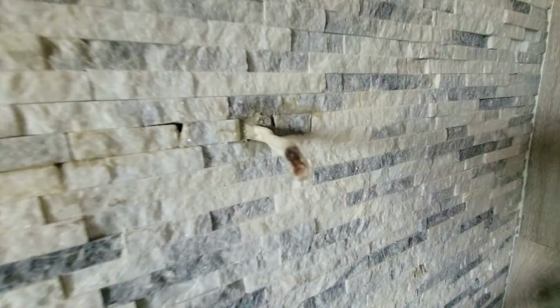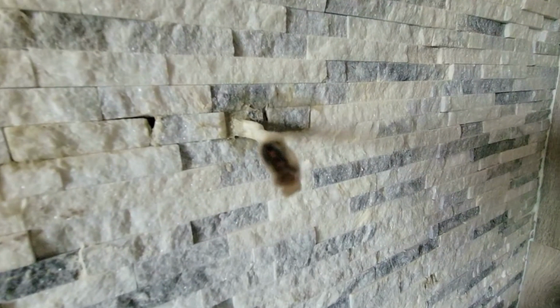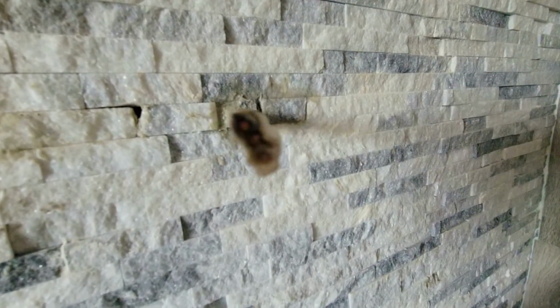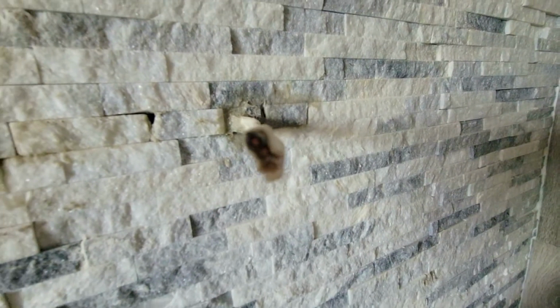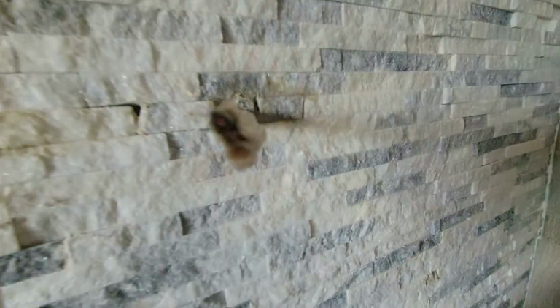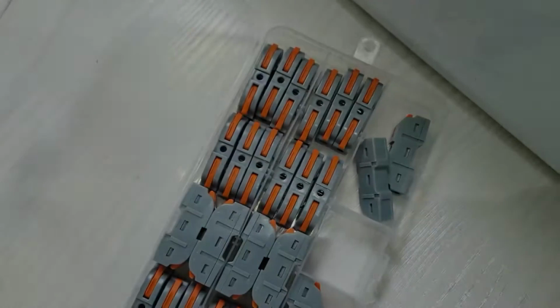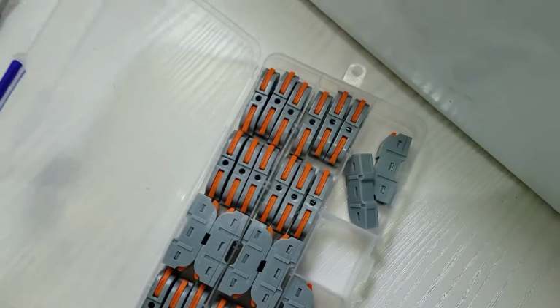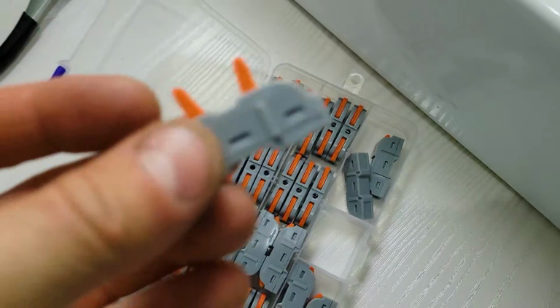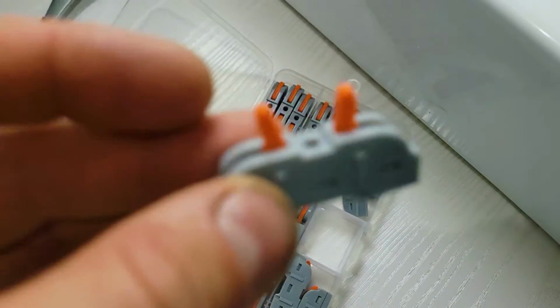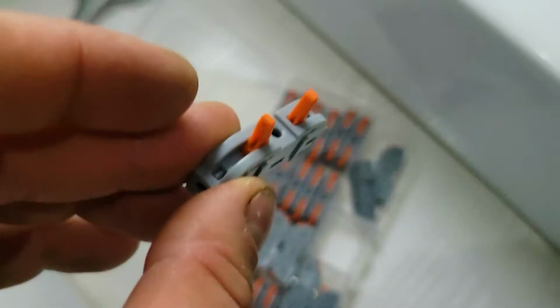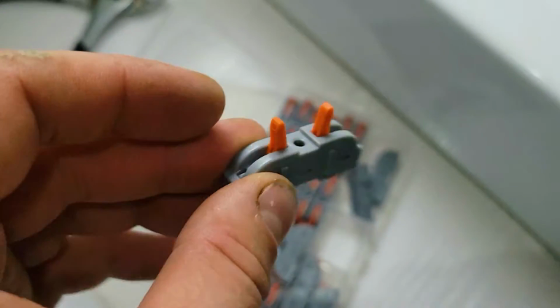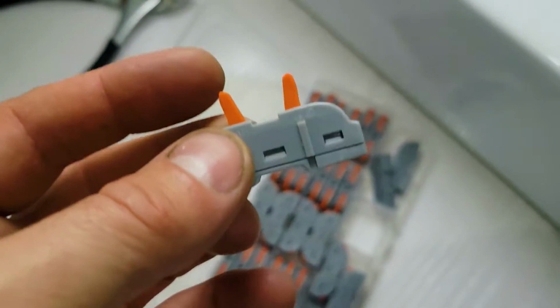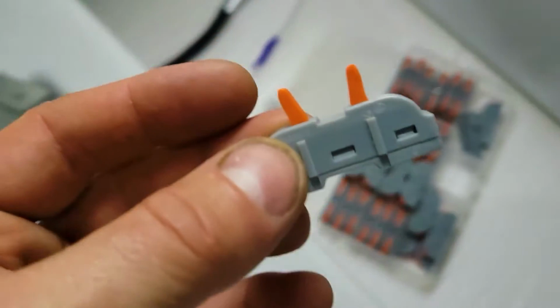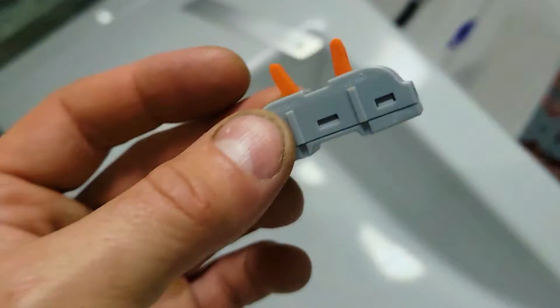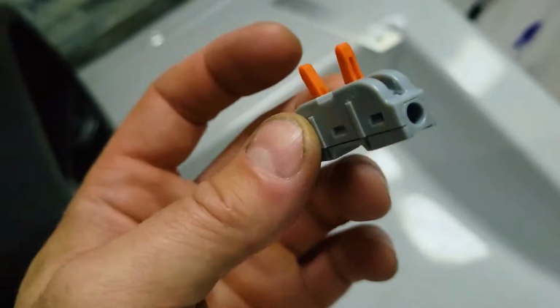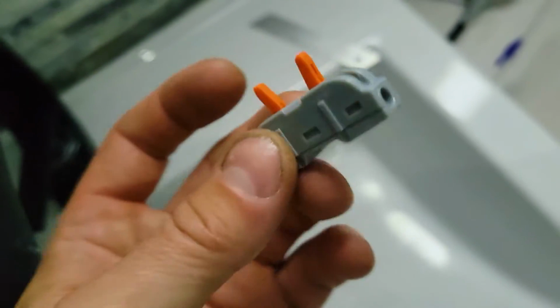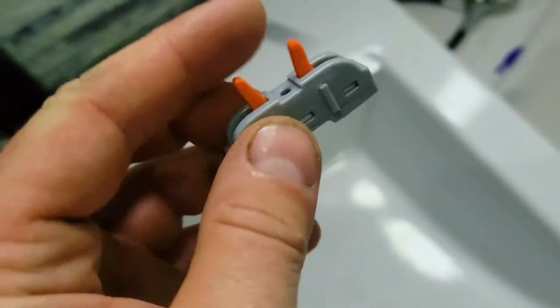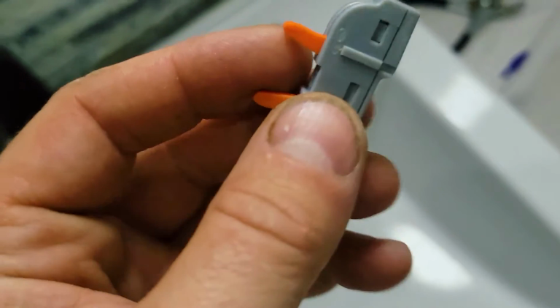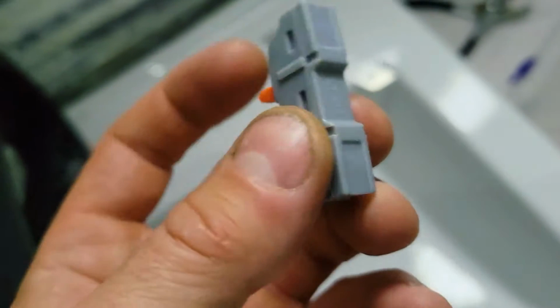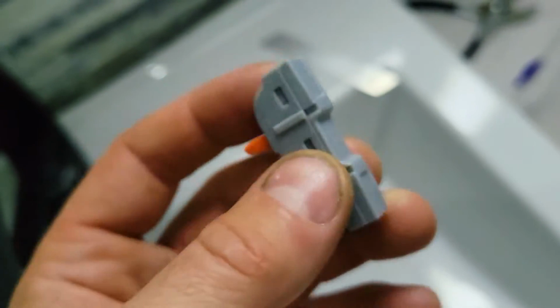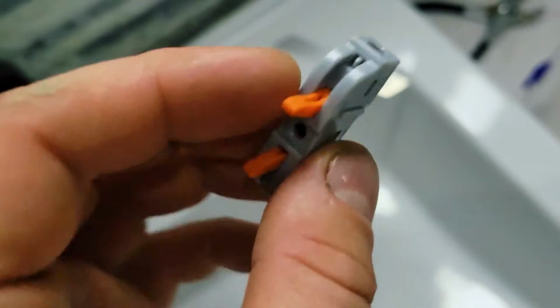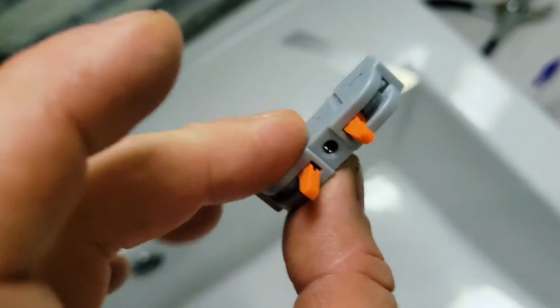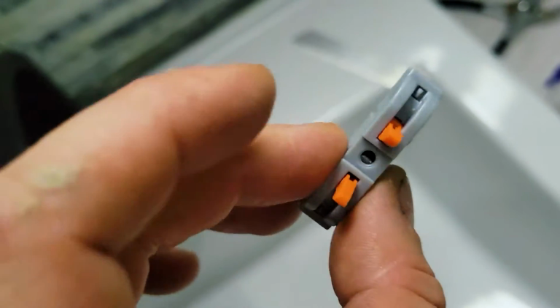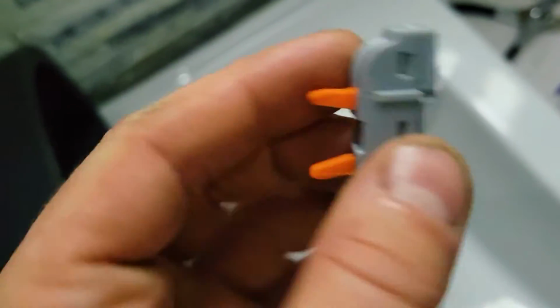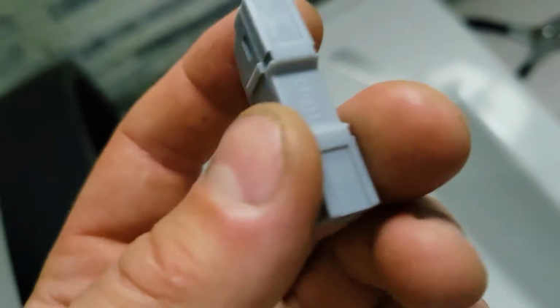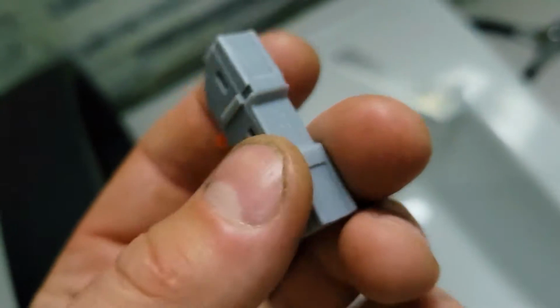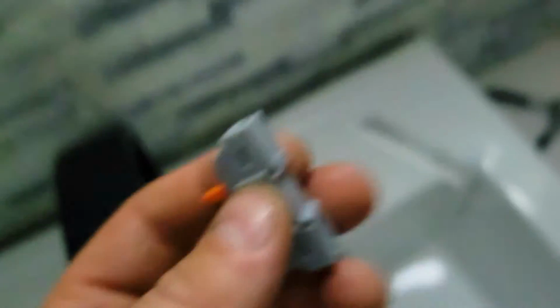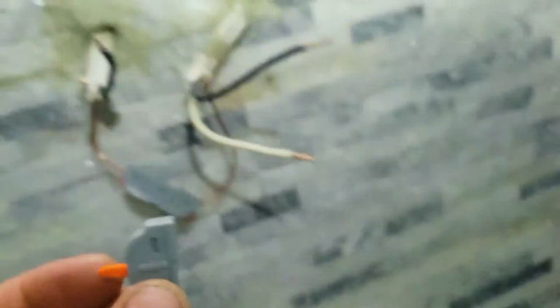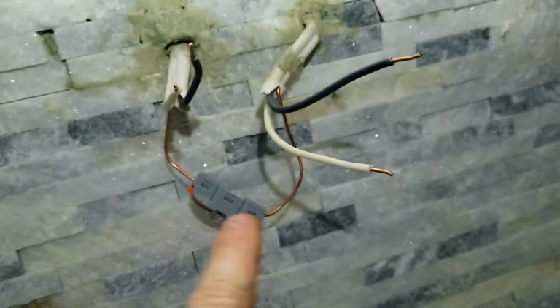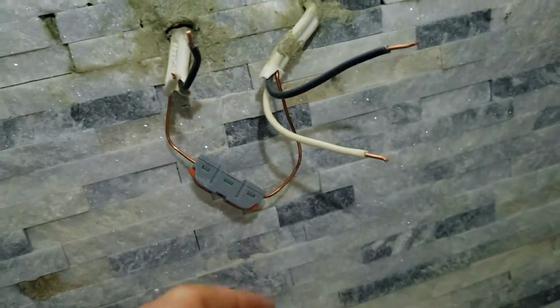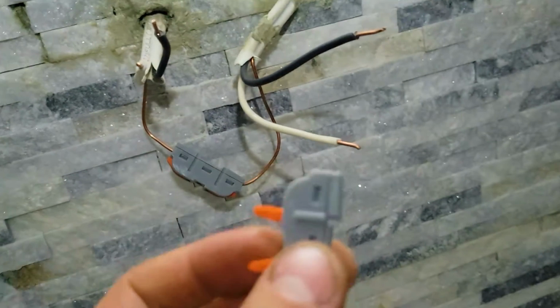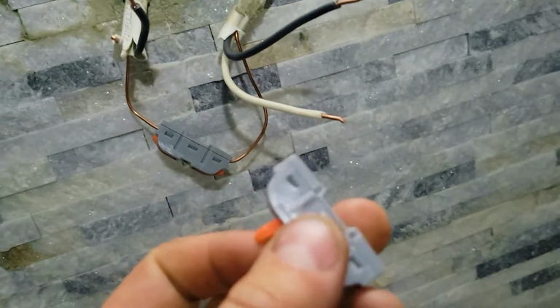Now let's move on to the second mirror. With the second mirror we're gonna use these special wire connectors — it's one to one. This is a very easy way to connect the cables together without soldering, without using electrical tape or anything. This is all plastic assembly so this will work on the outside.